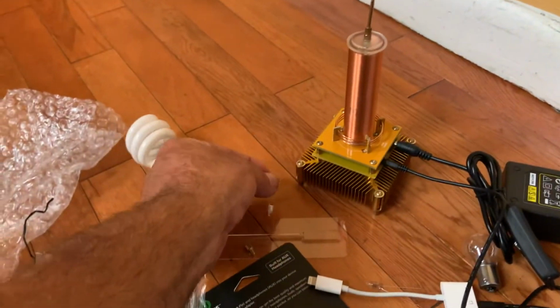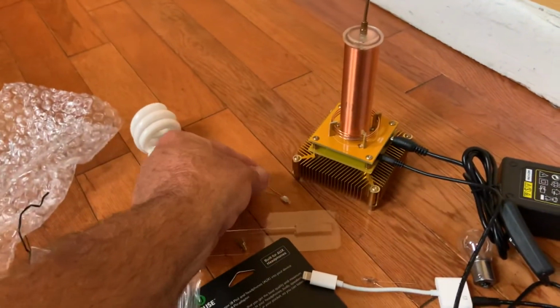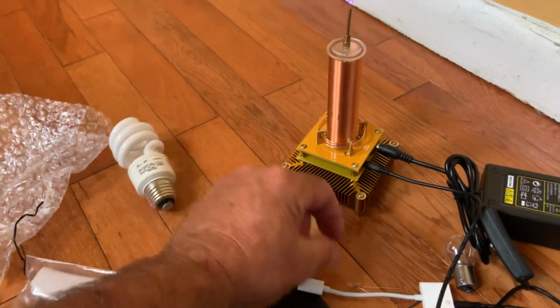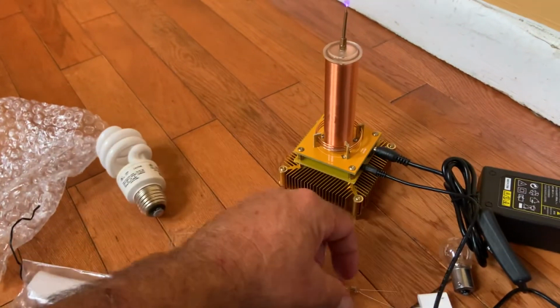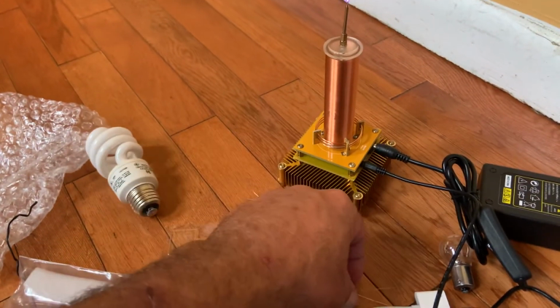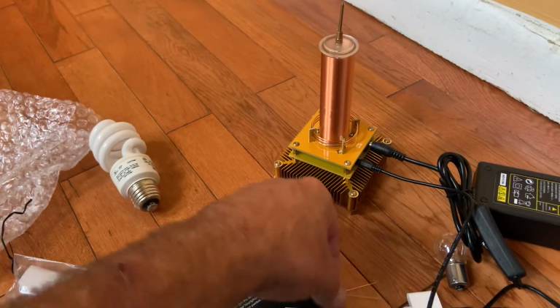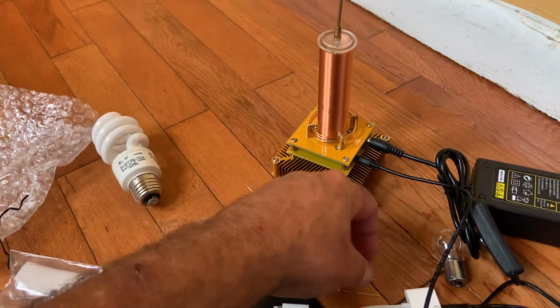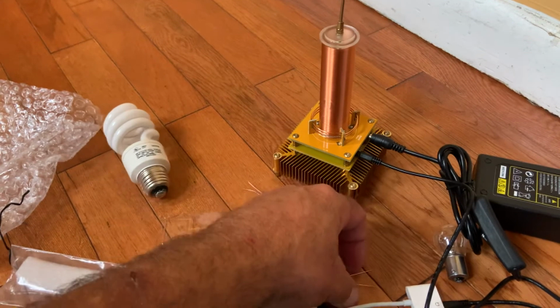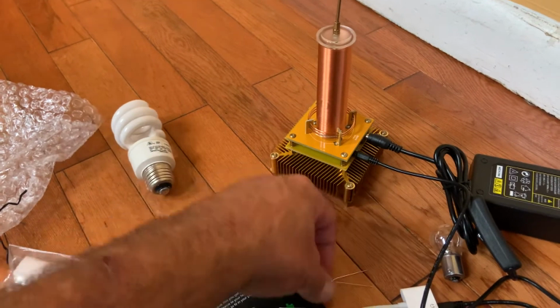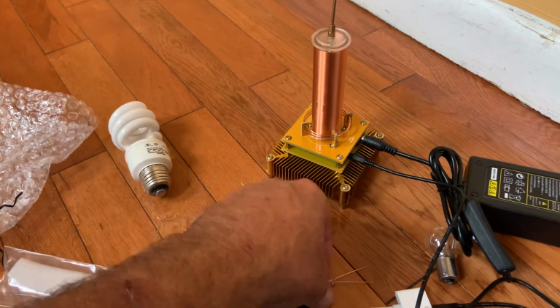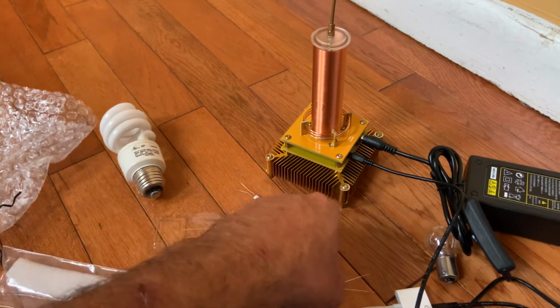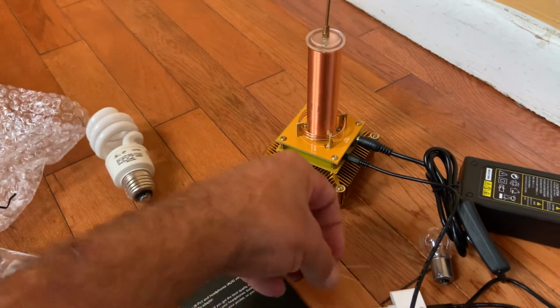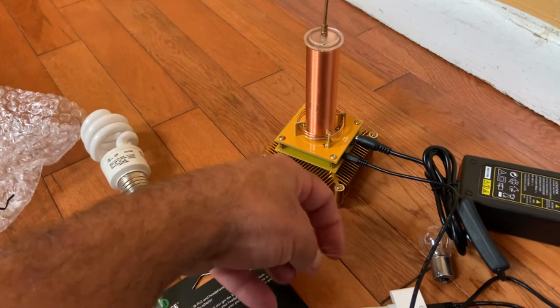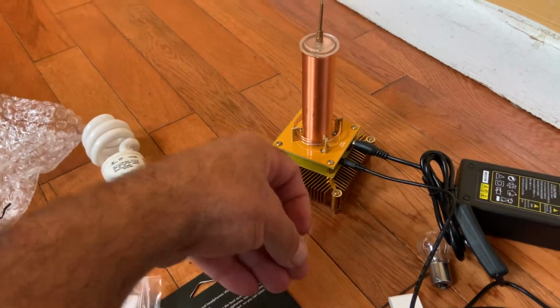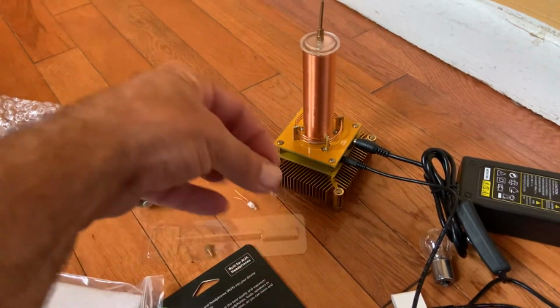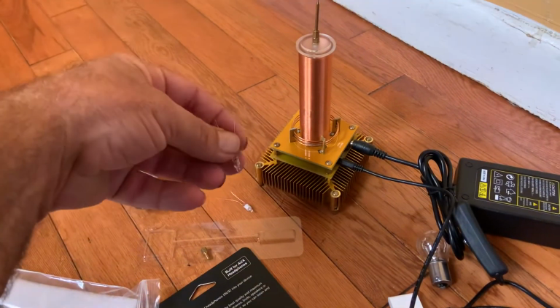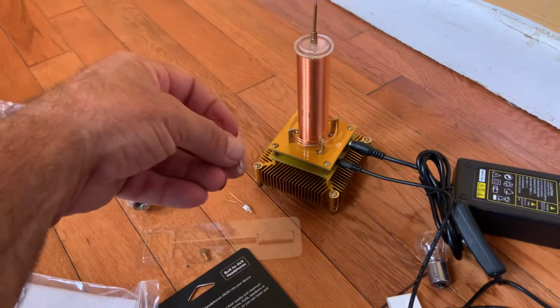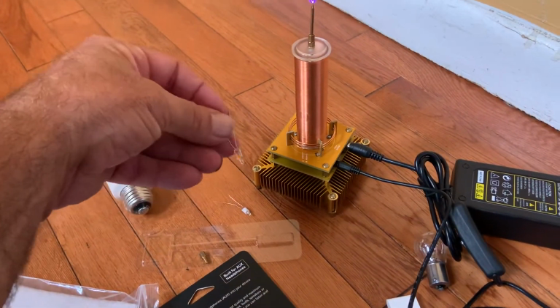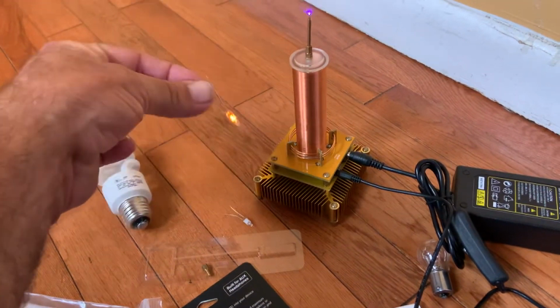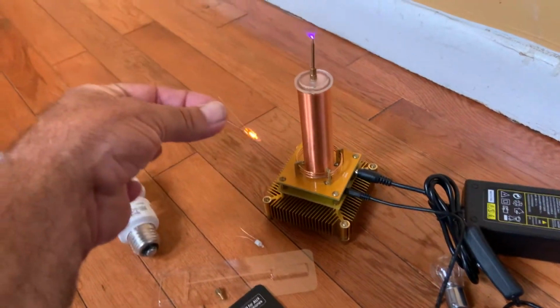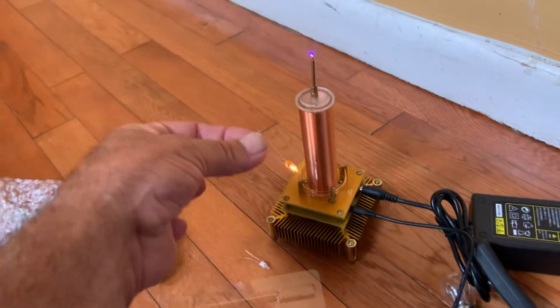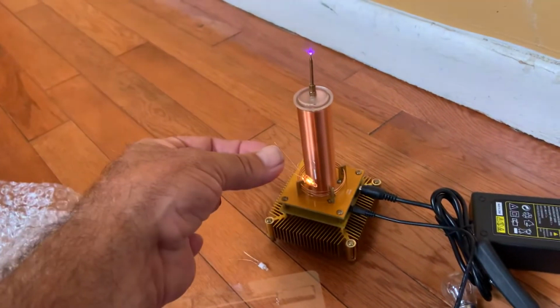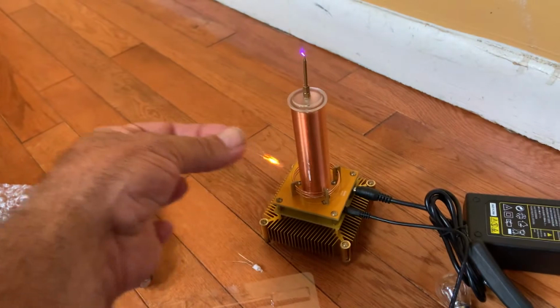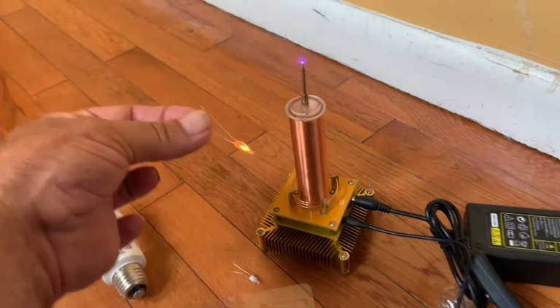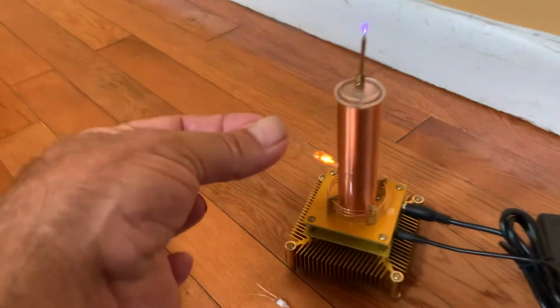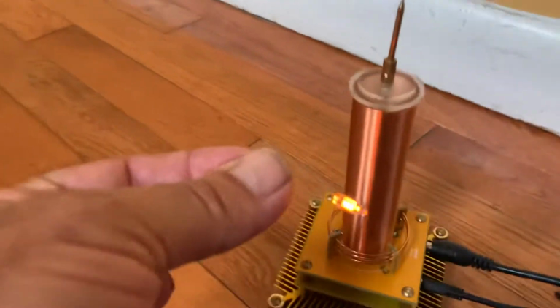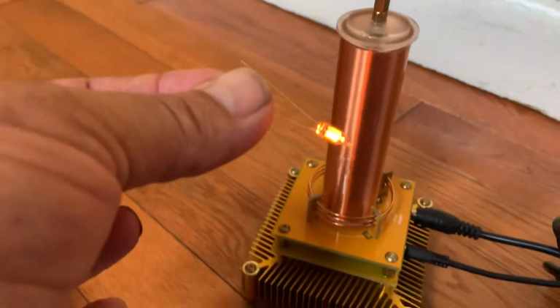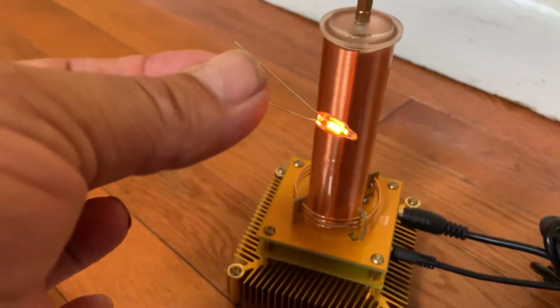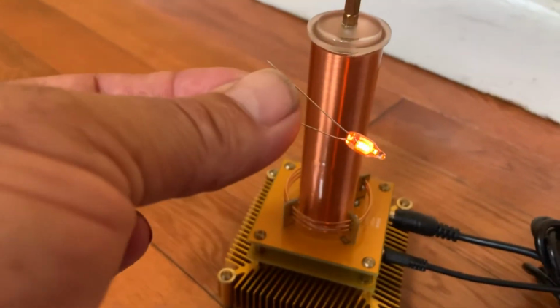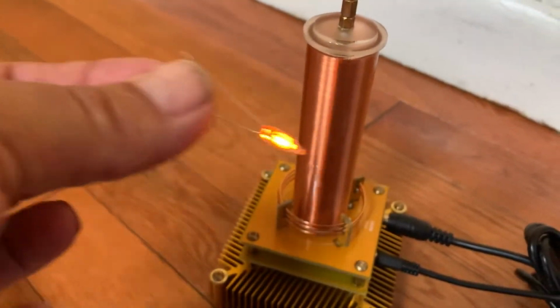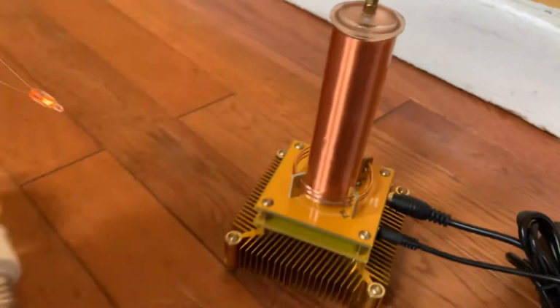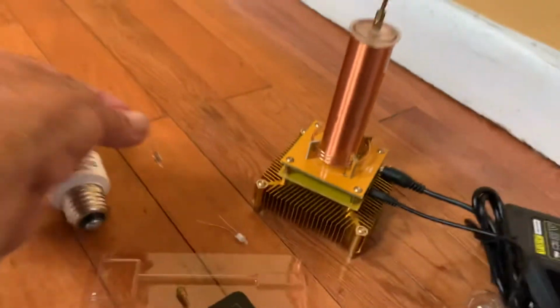The funny thing is, here's another LED. What I noticed was it started turning off my fluorescent lights in the house. Look, this one lit. It's kind of cool.